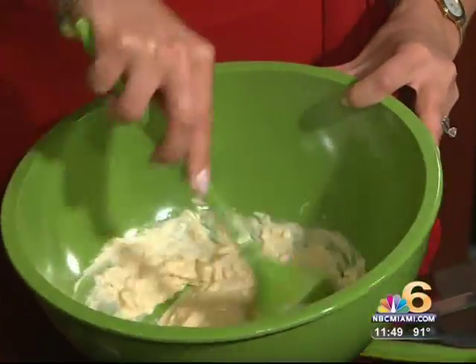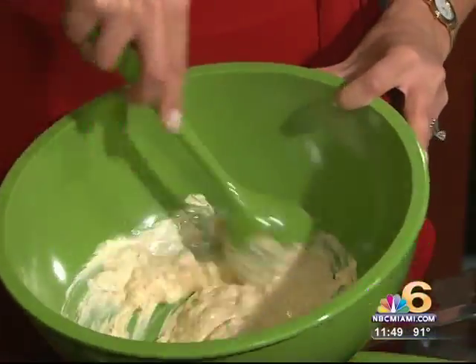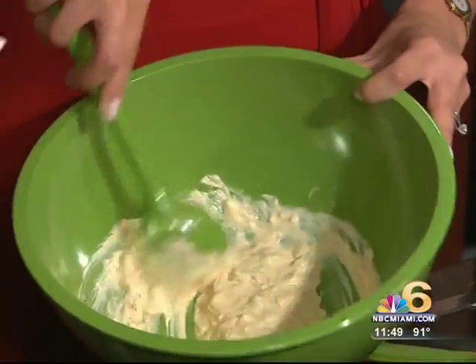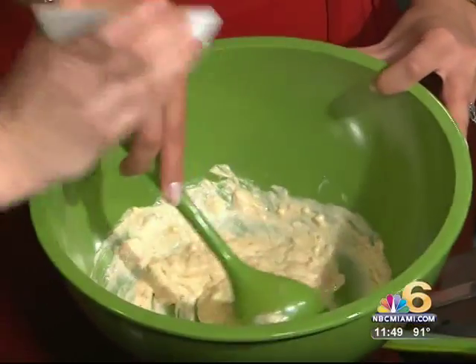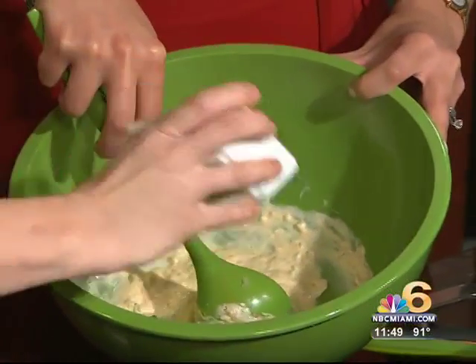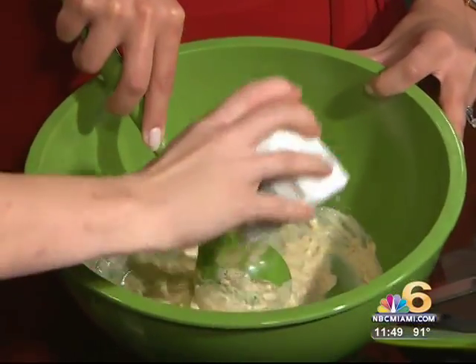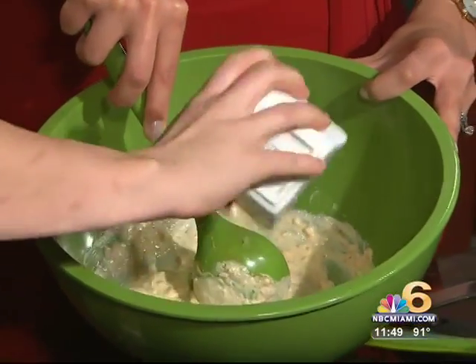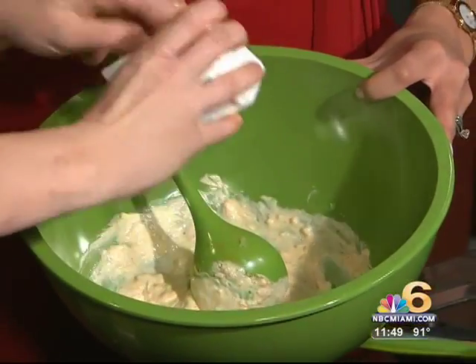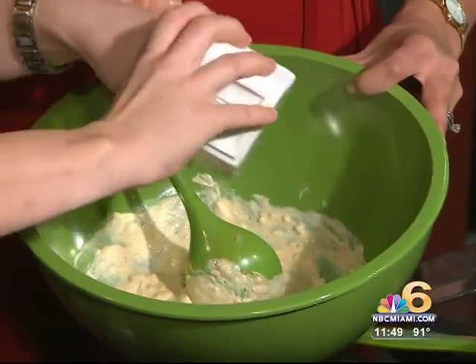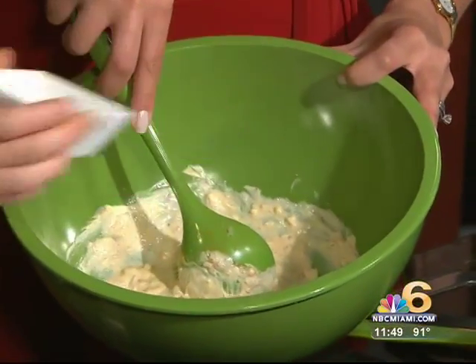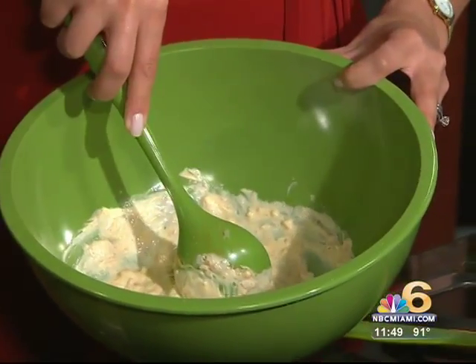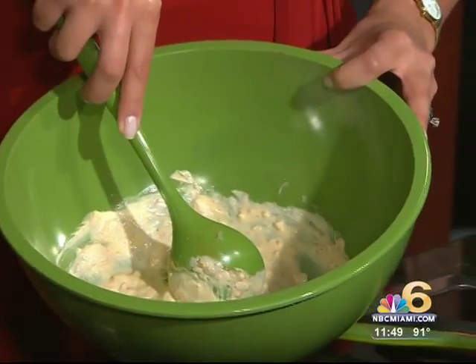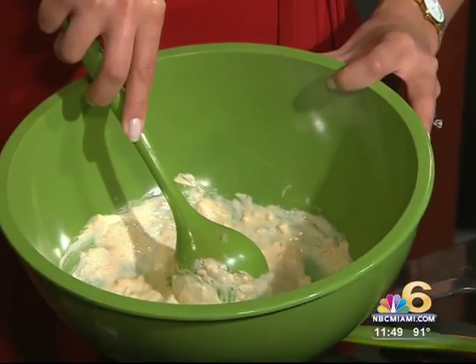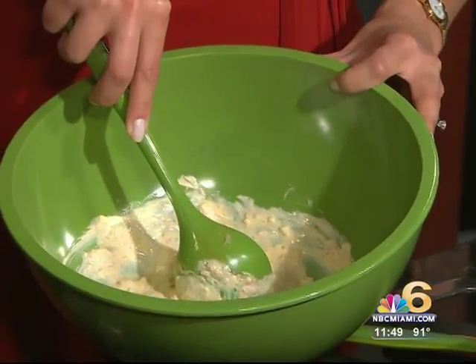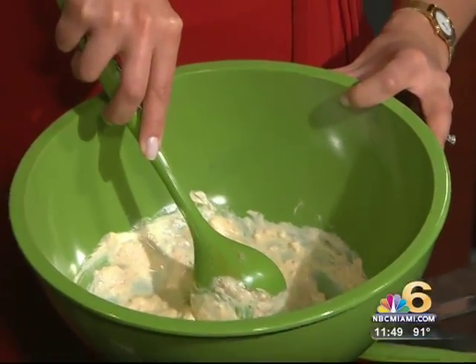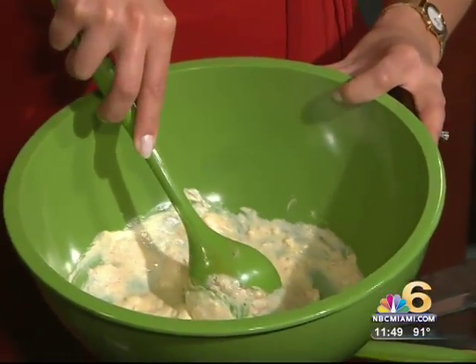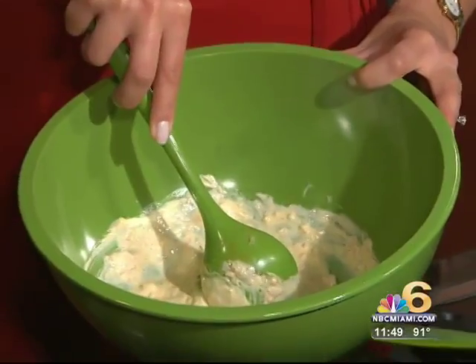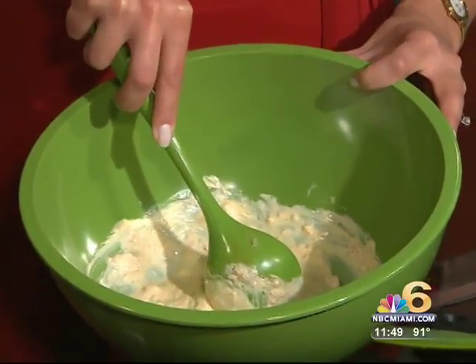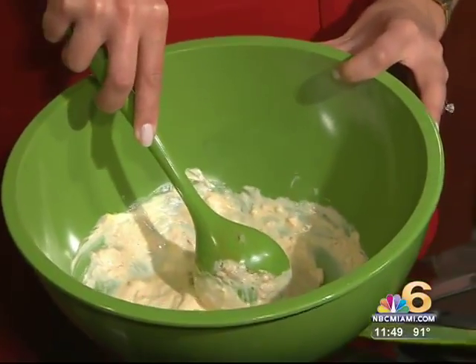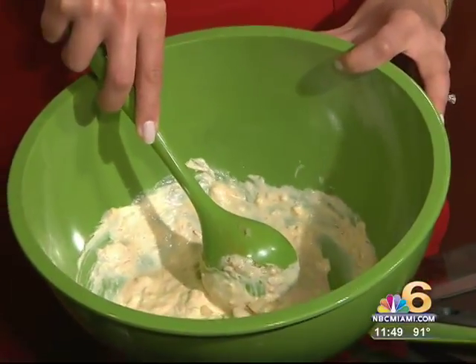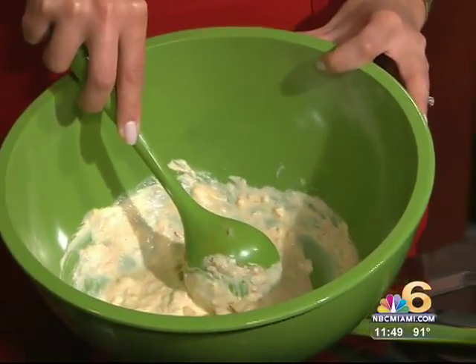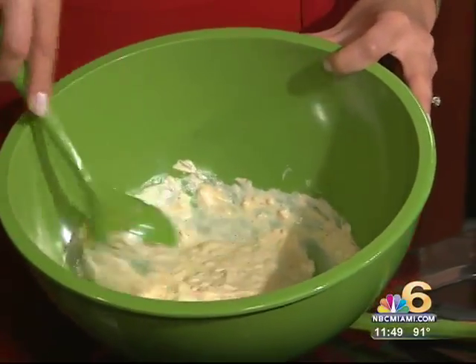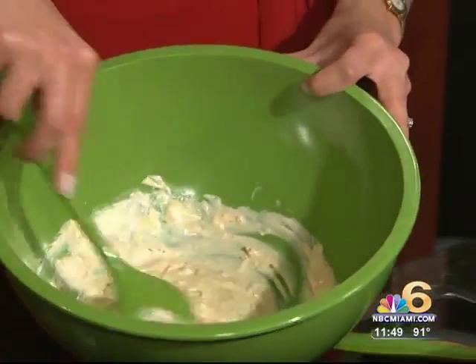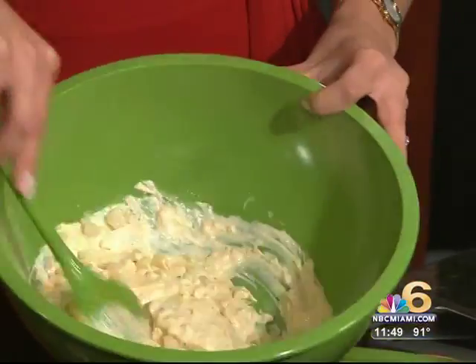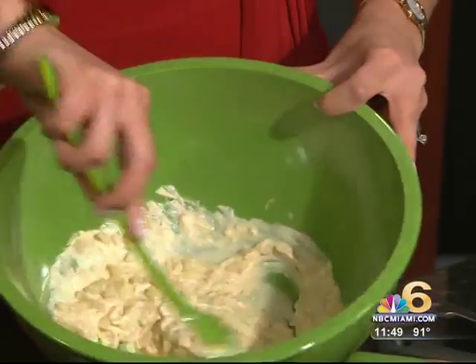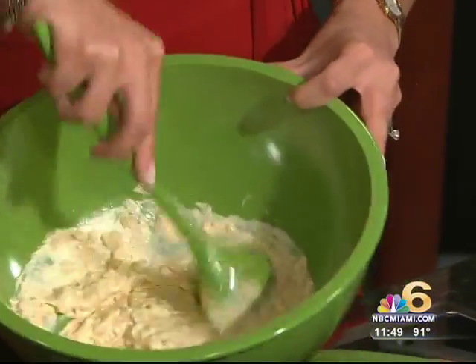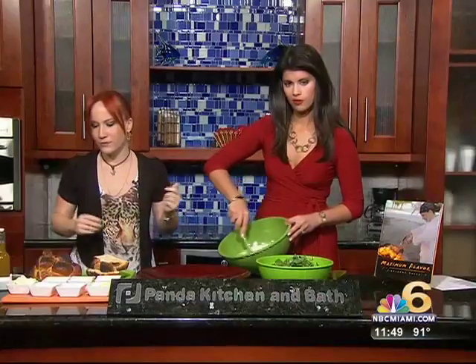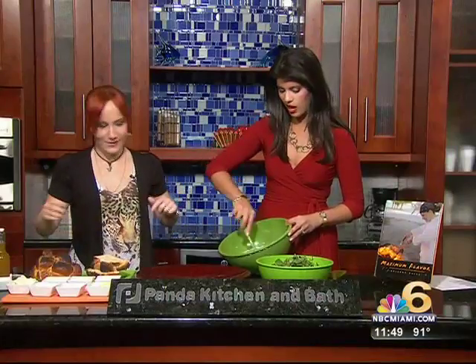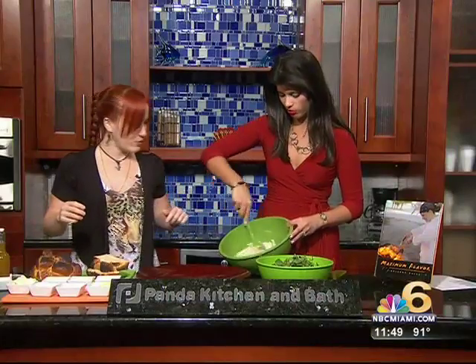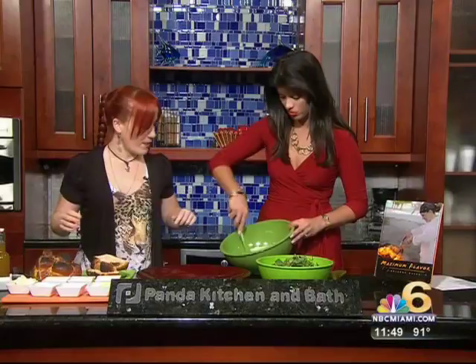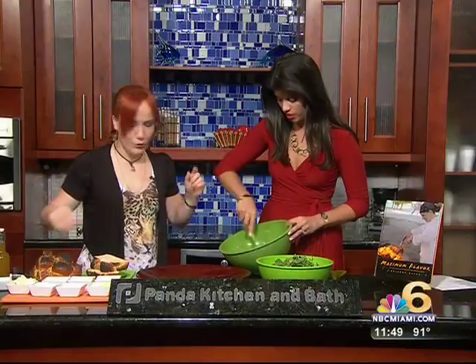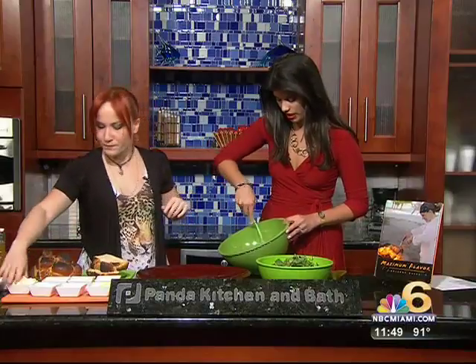Some Asian pear, chopped up. Delicious — this crunch that you get, it's a surprise sweetness. Wow, I'm shocked! Well, that's kind of what we do. Beautiful — threw me off with that.